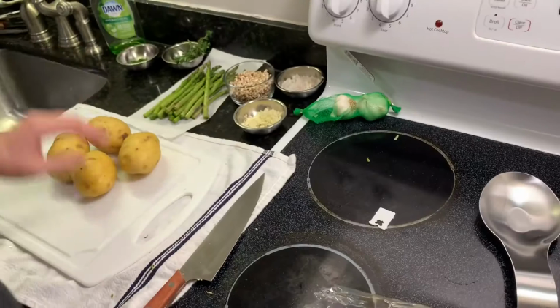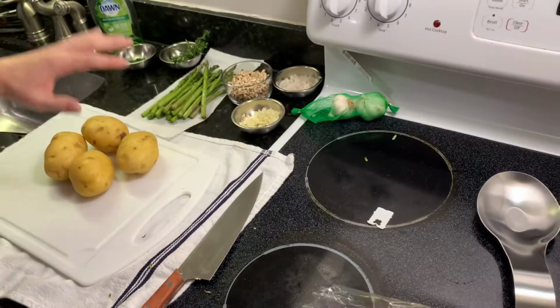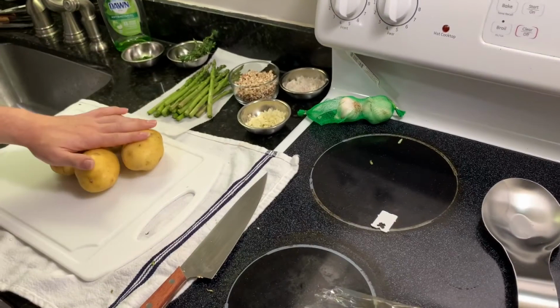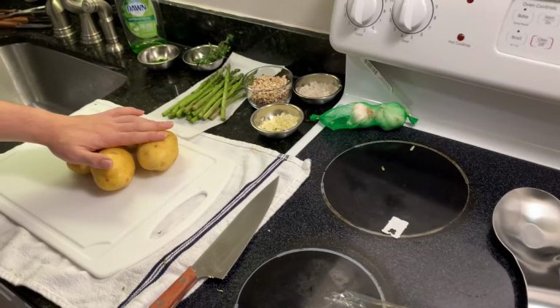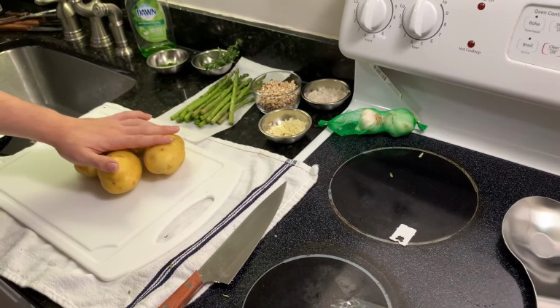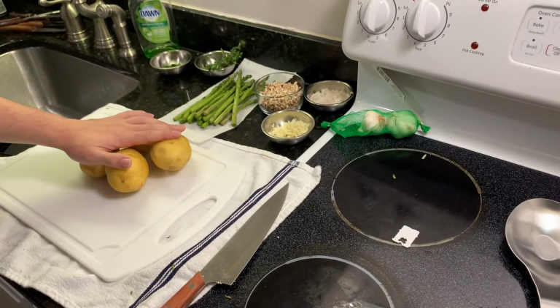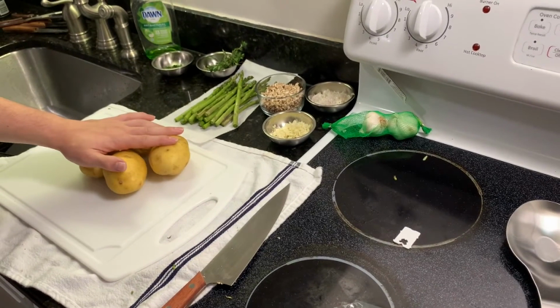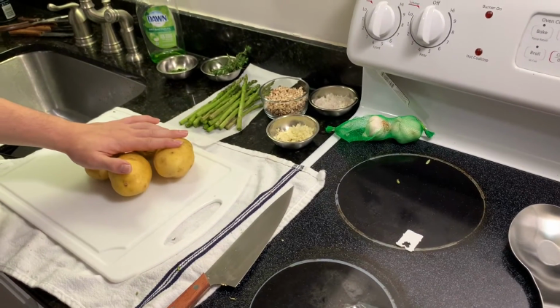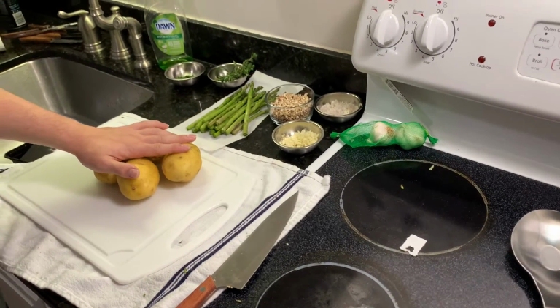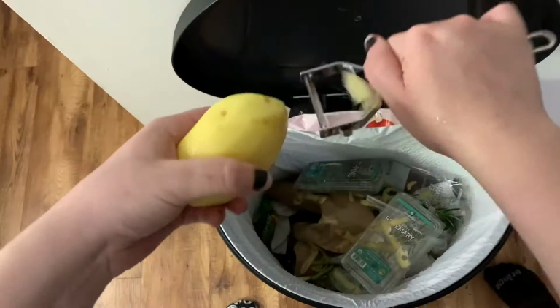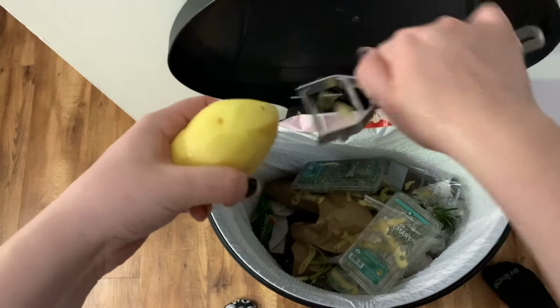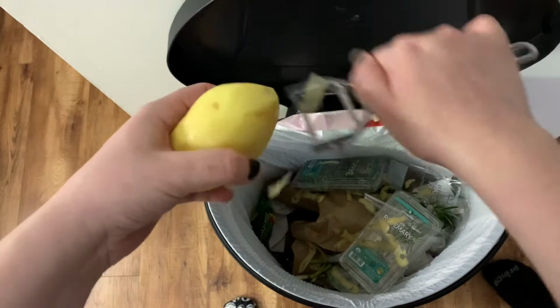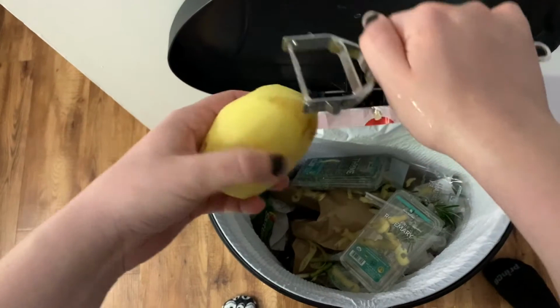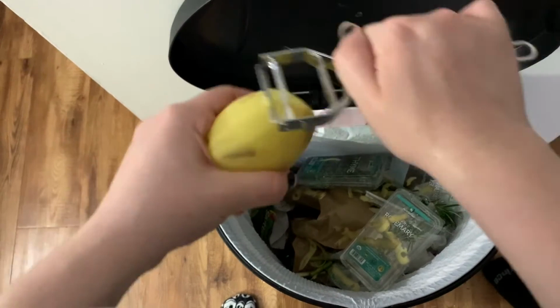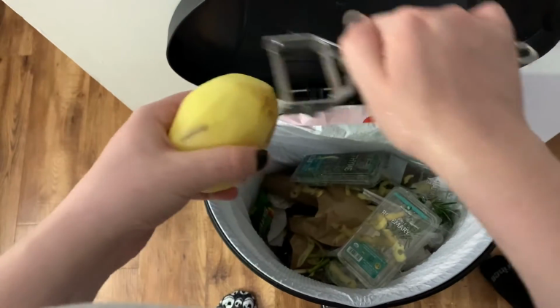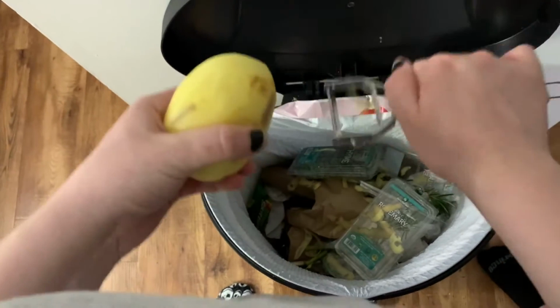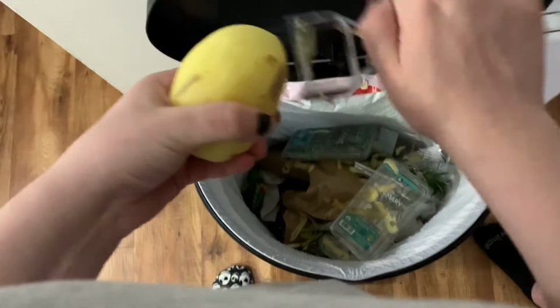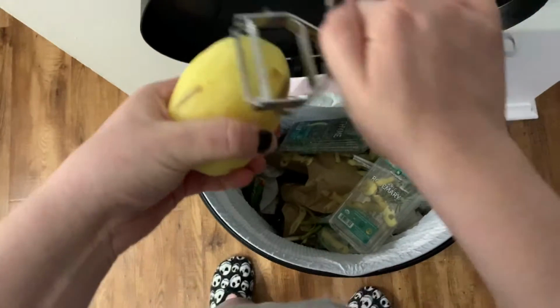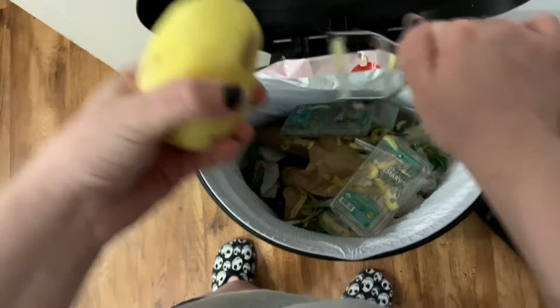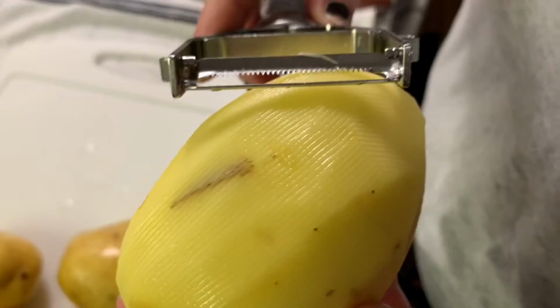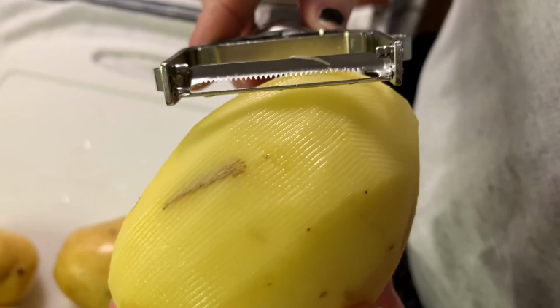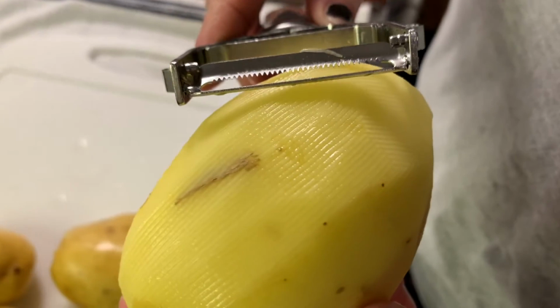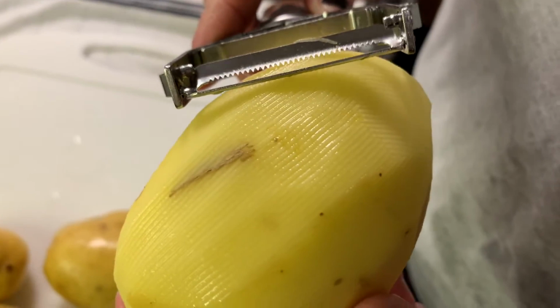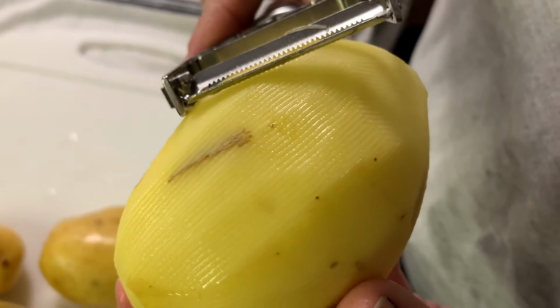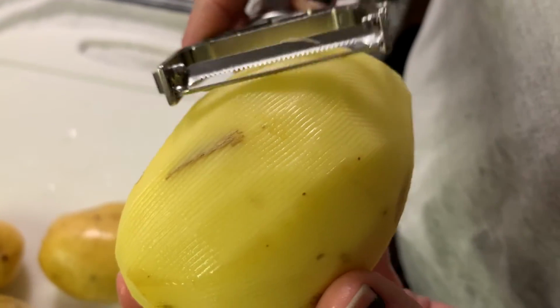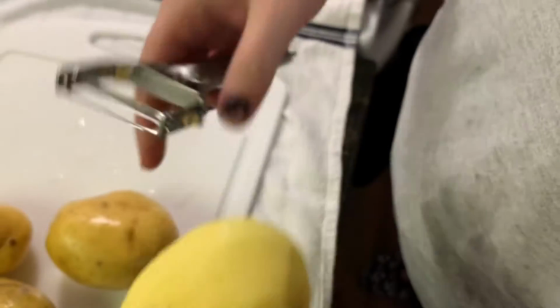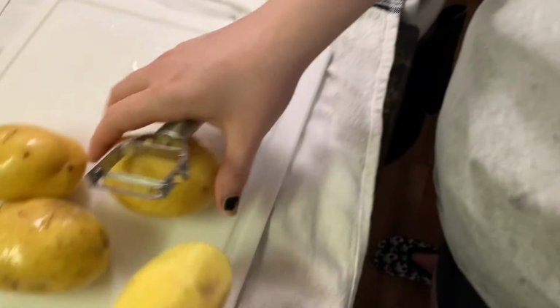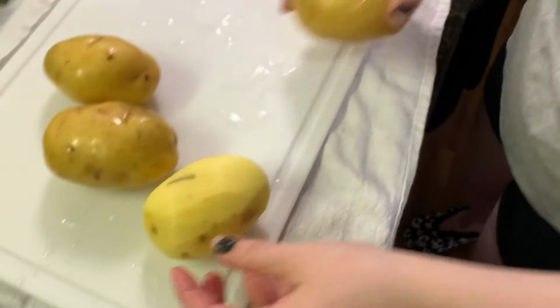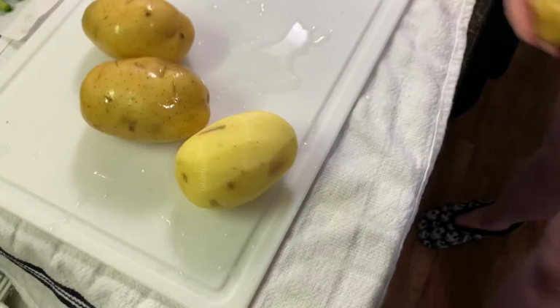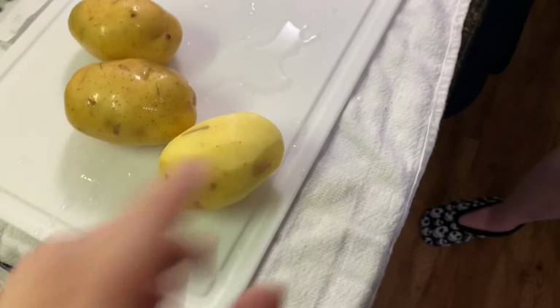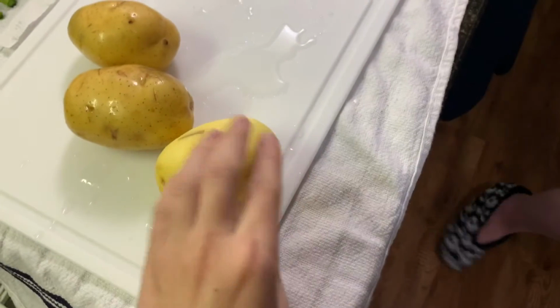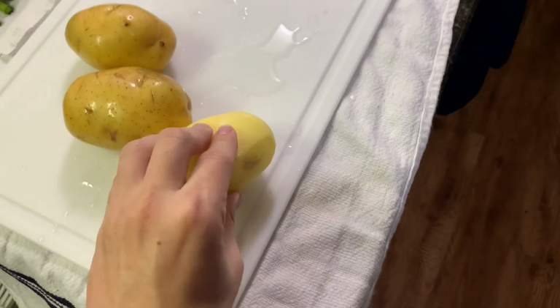We're going to do four medium yellow potatoes. It gives the potato a really cool texture and stops it from slipping around.